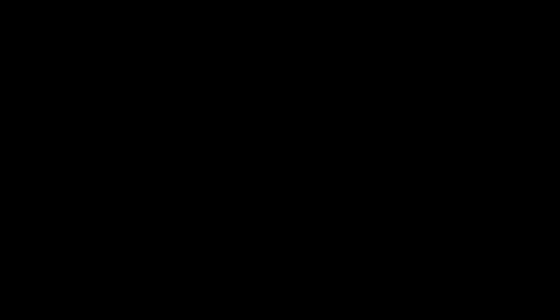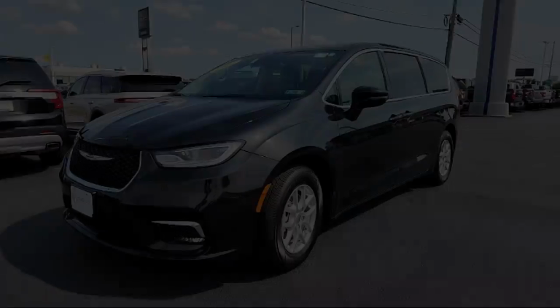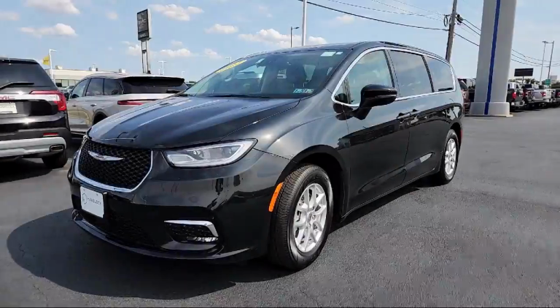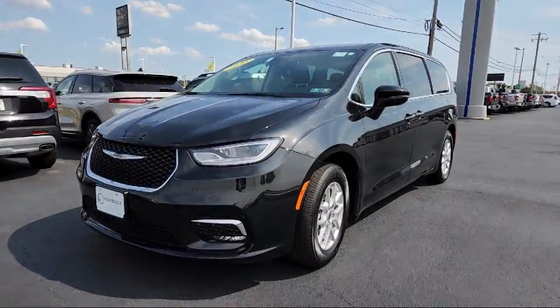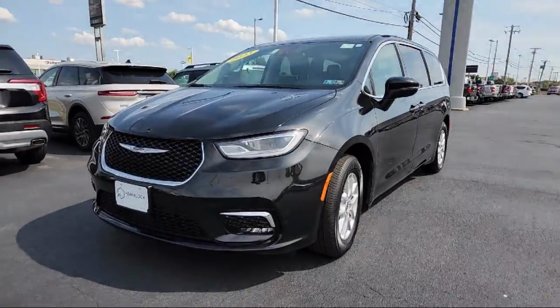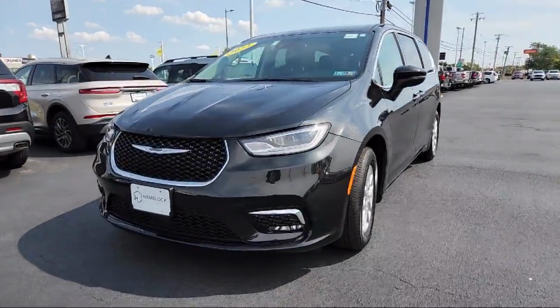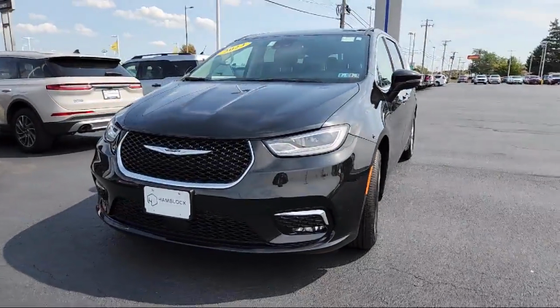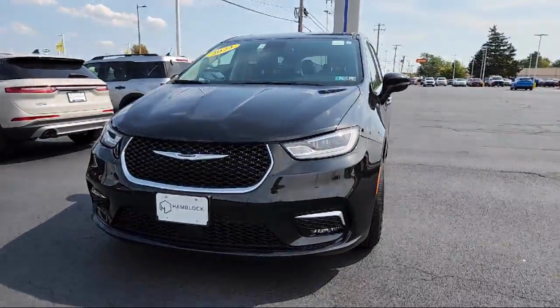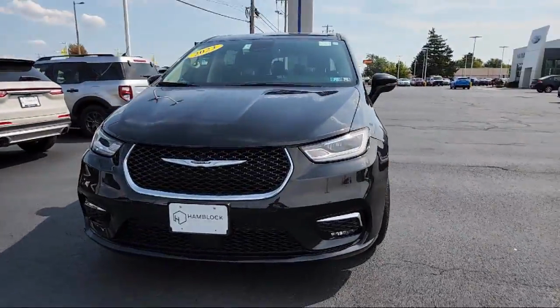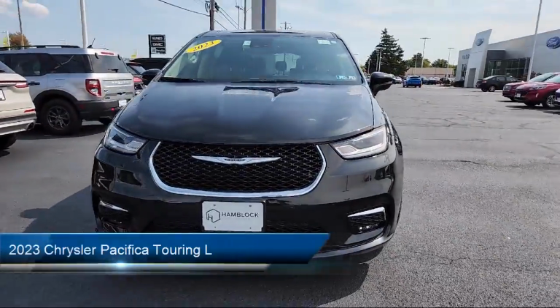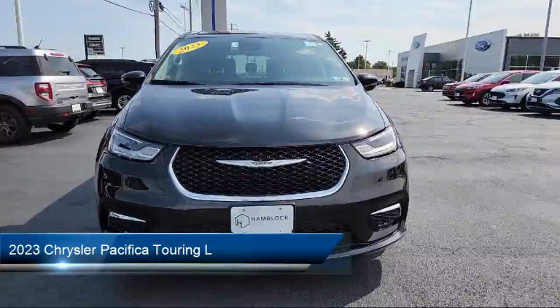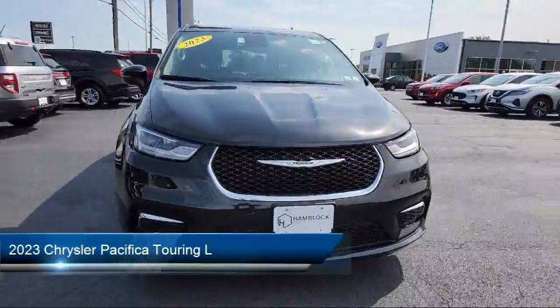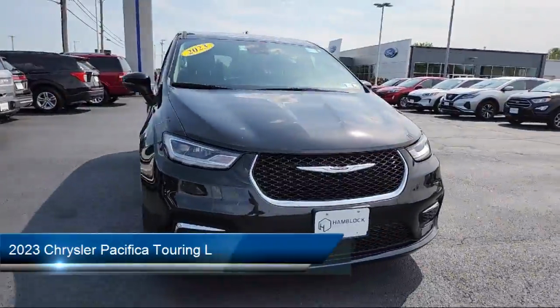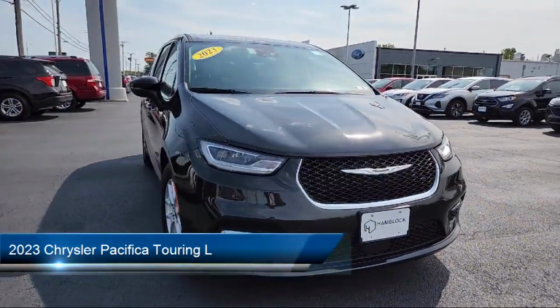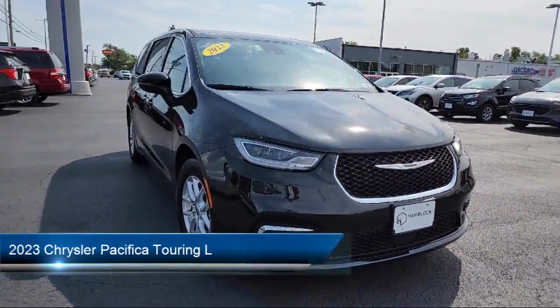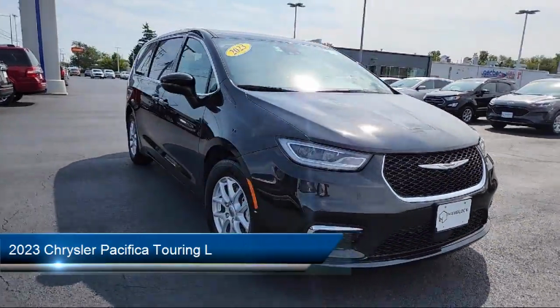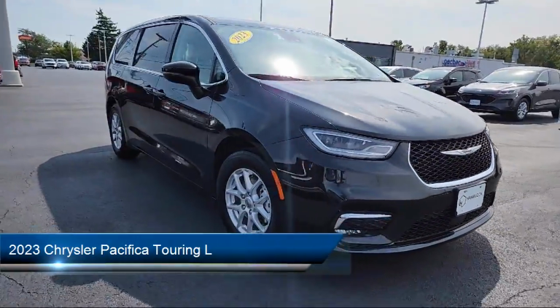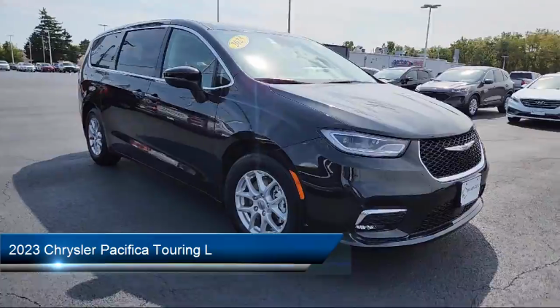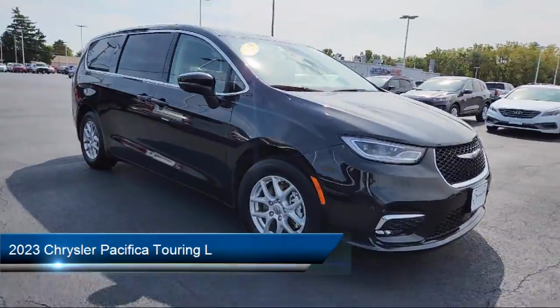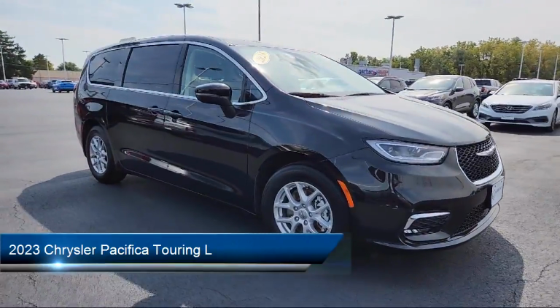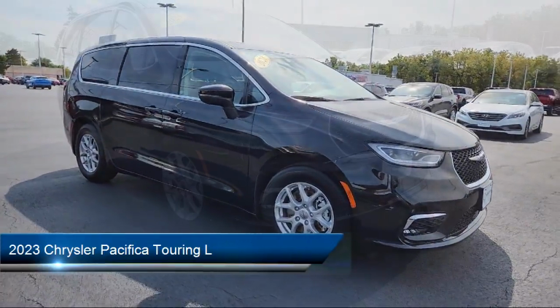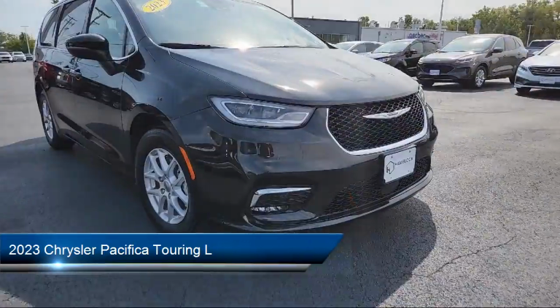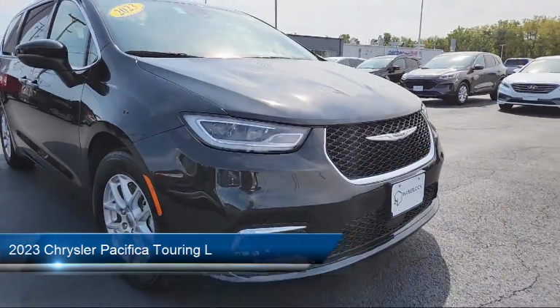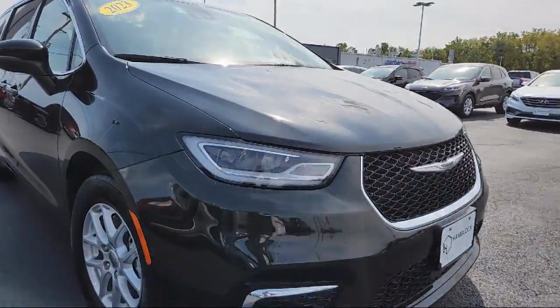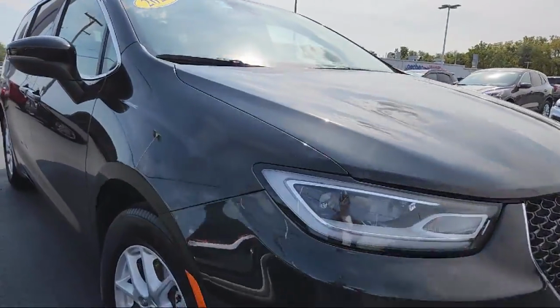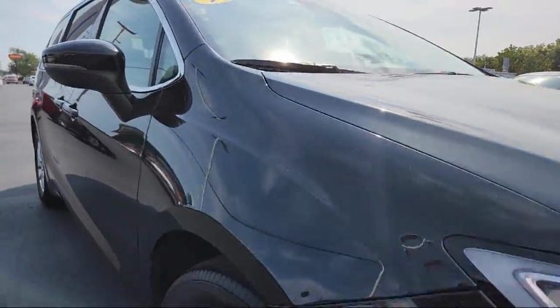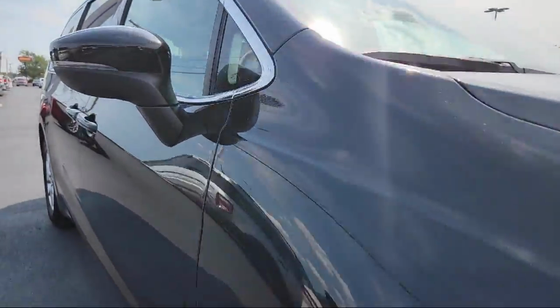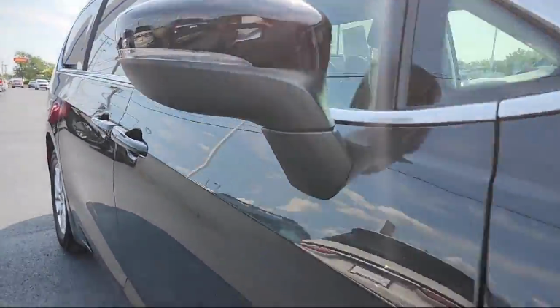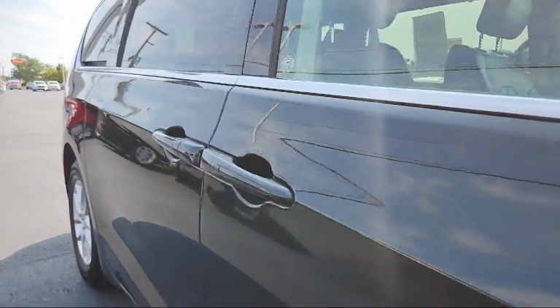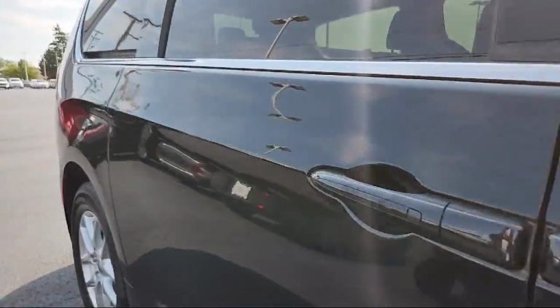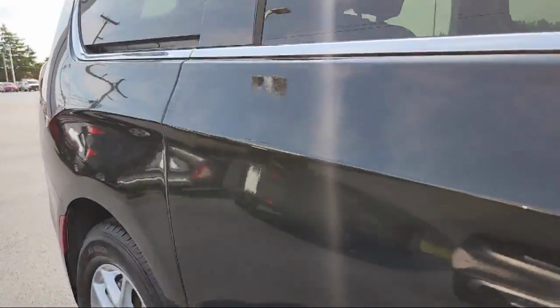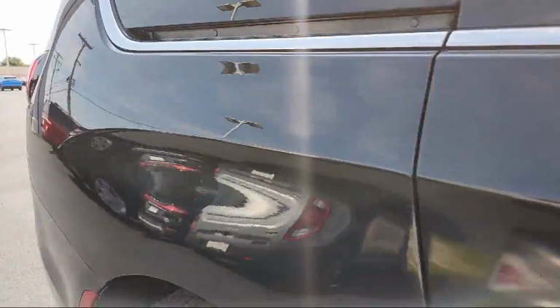Here's a look at one of our great vehicles for sale that comes equipped with premium synthetic seats, smart device integration, privacy glass, lane departure warning, blind spot monitor, and rain-sensitive windshield wipers.